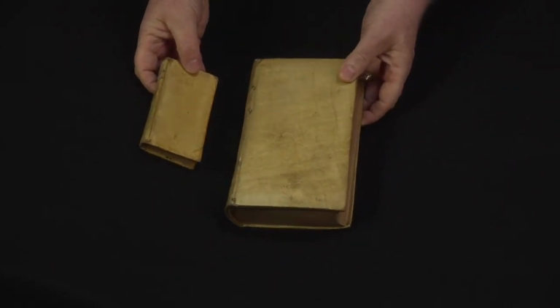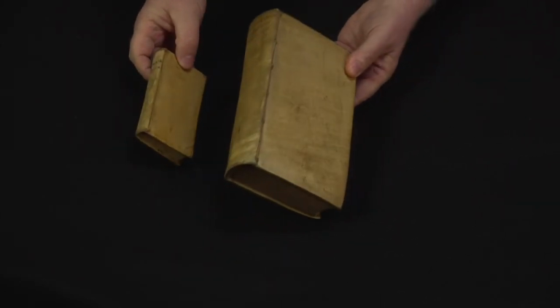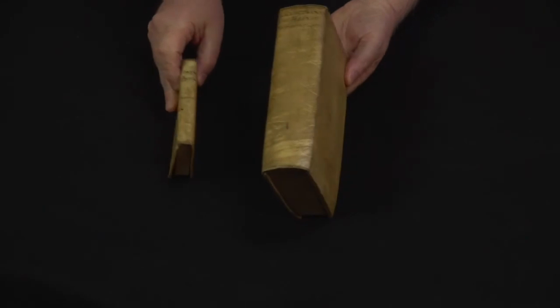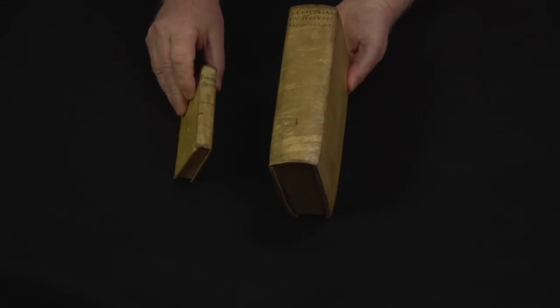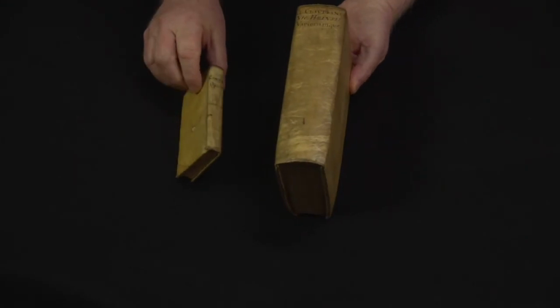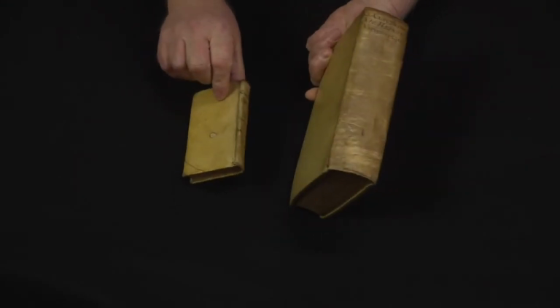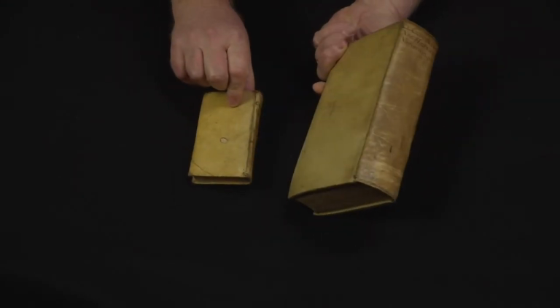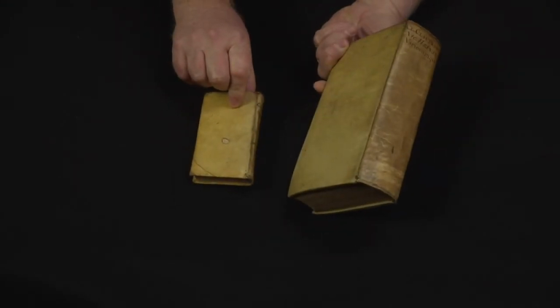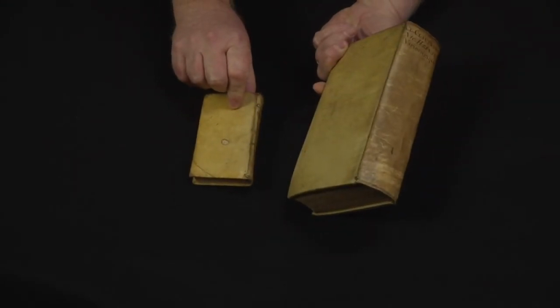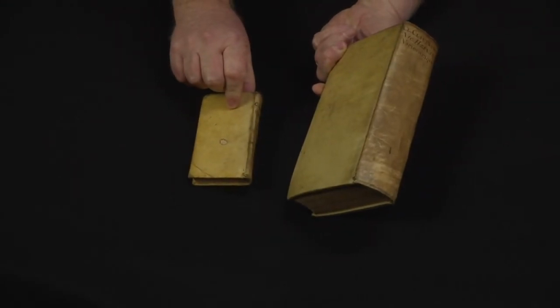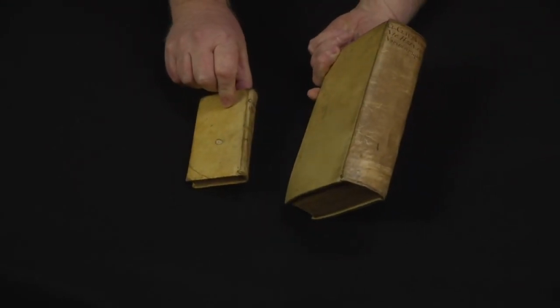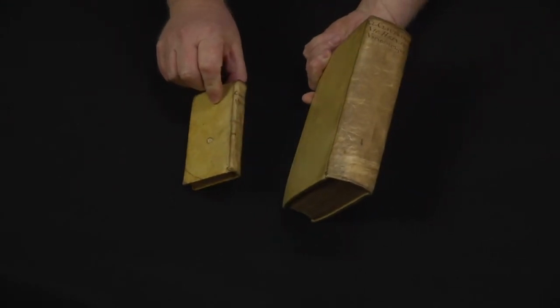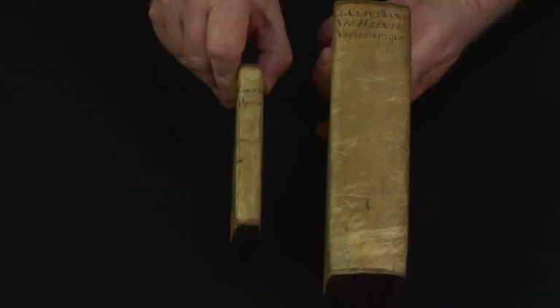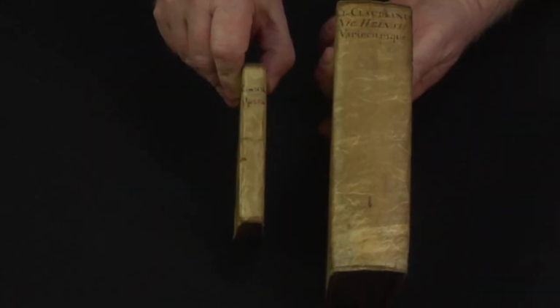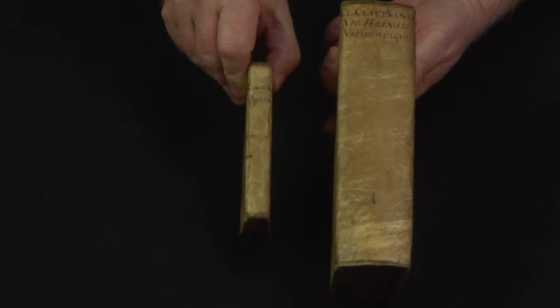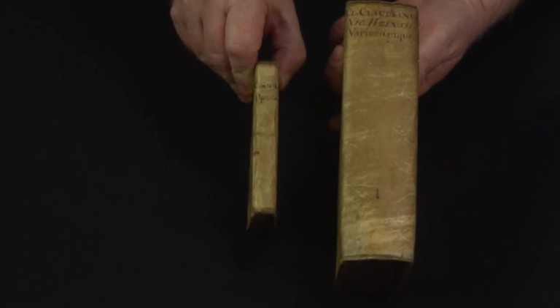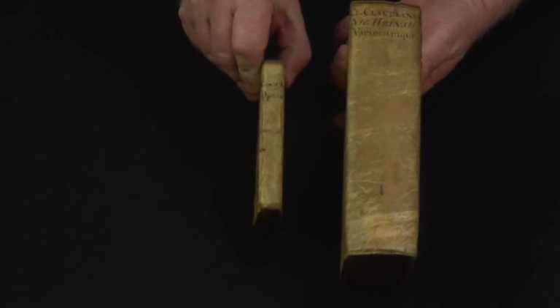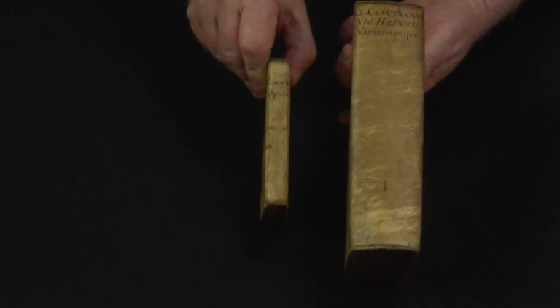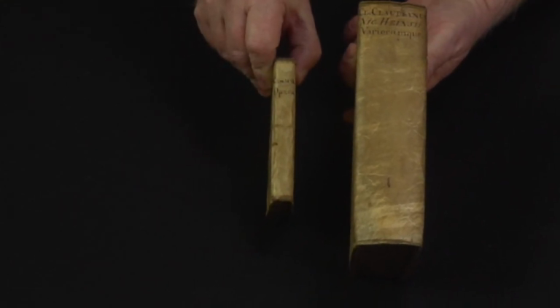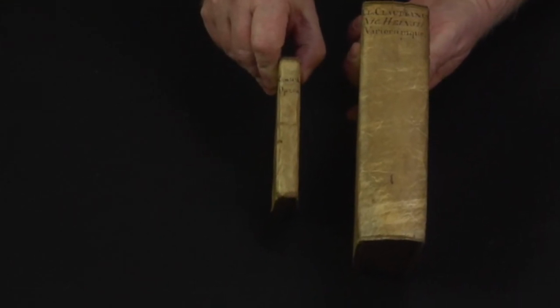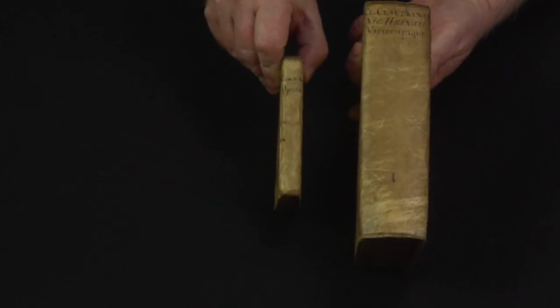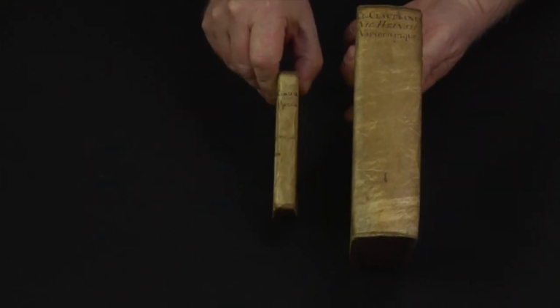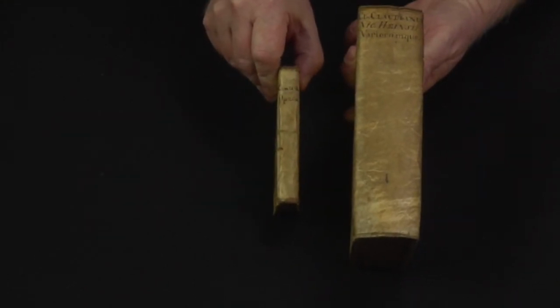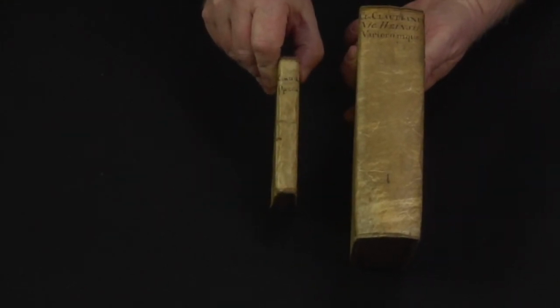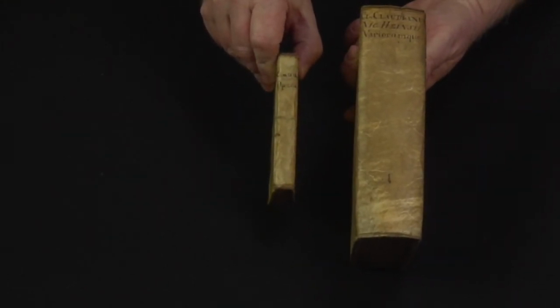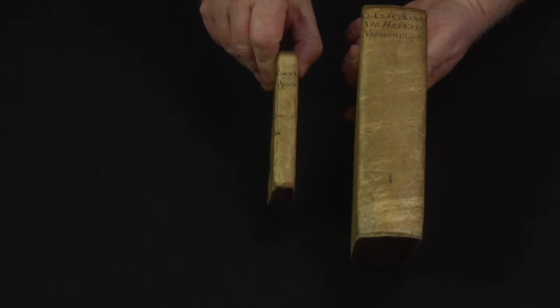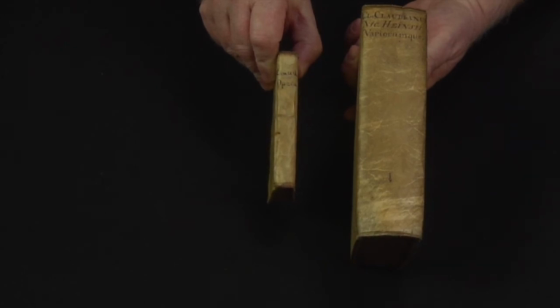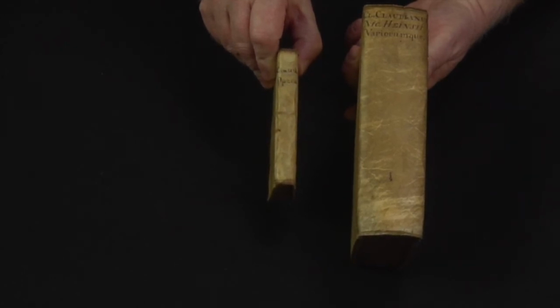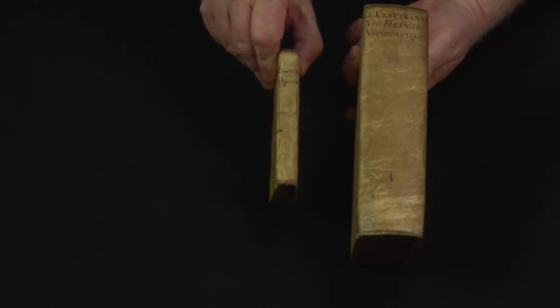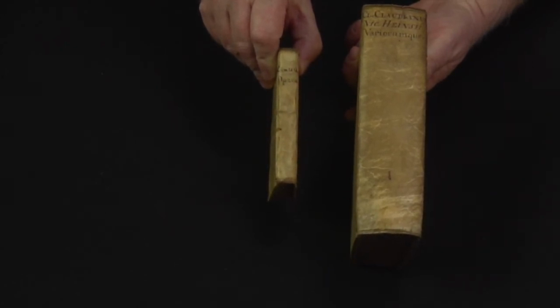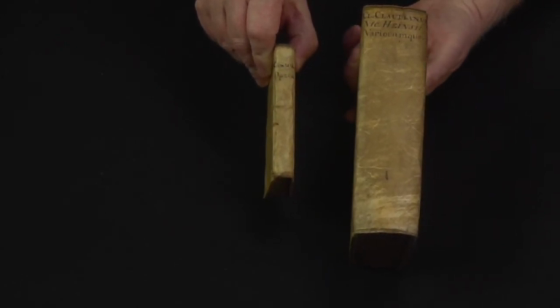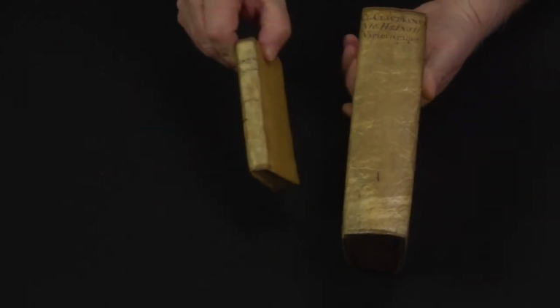These two books look very similar right from the beginning, from their covers. They both have parchment covers of some kind. They both have a very simple binding, but they also have labels that were handwritten onto them so that you could find your book.